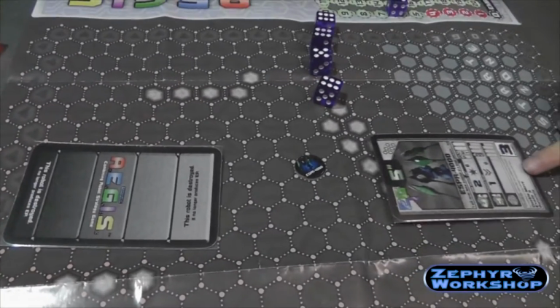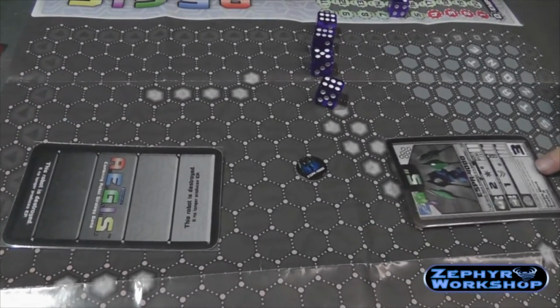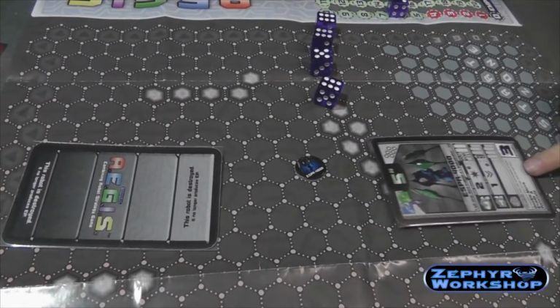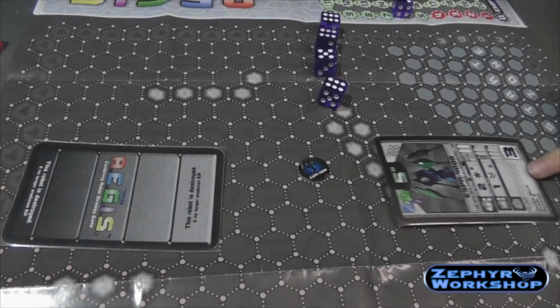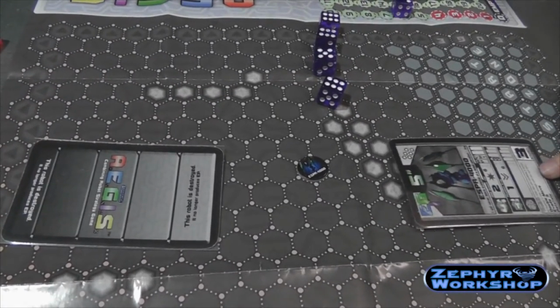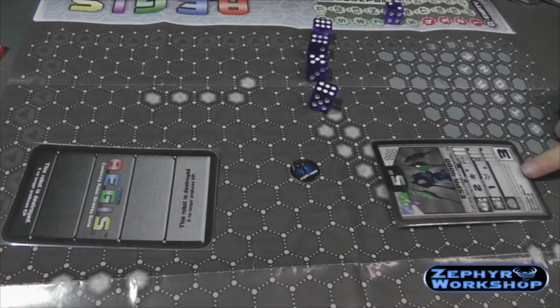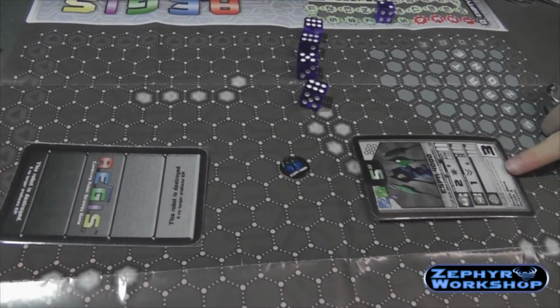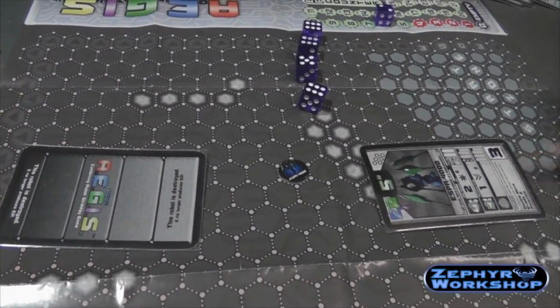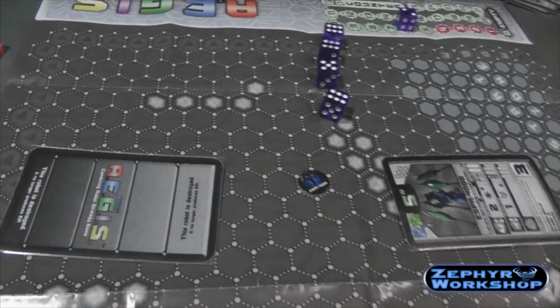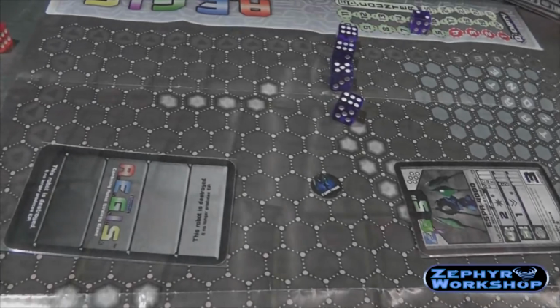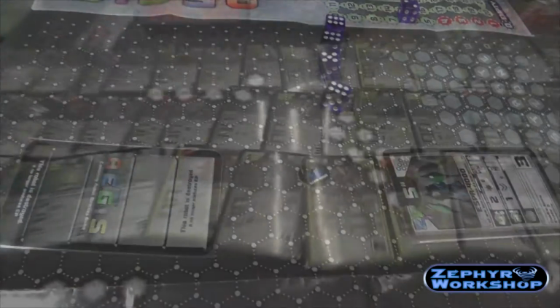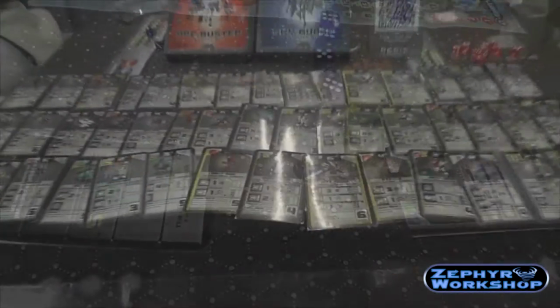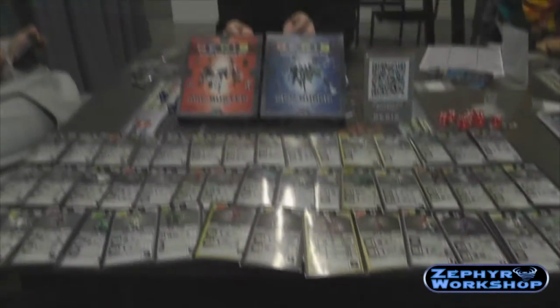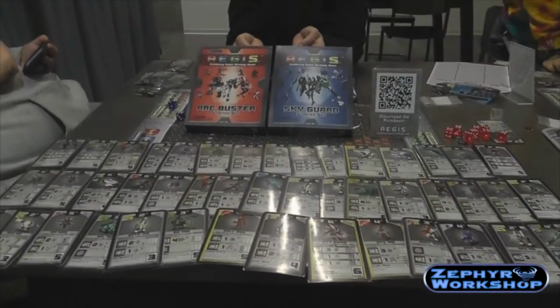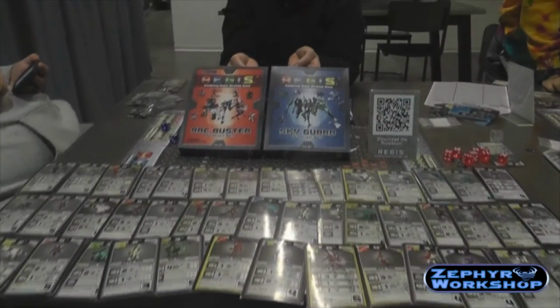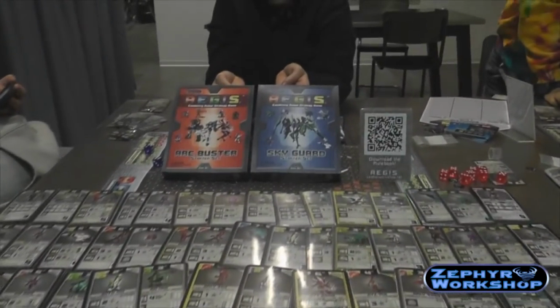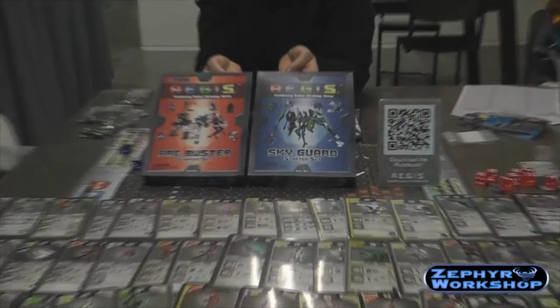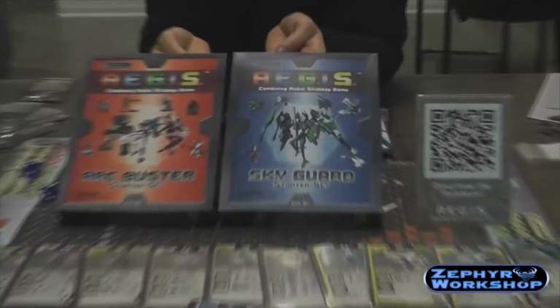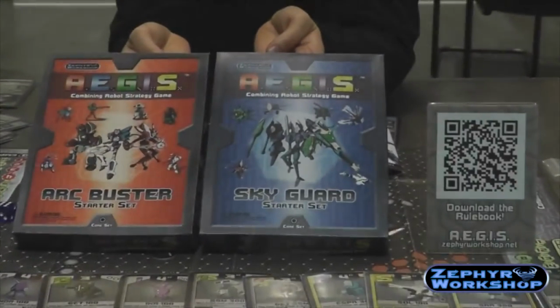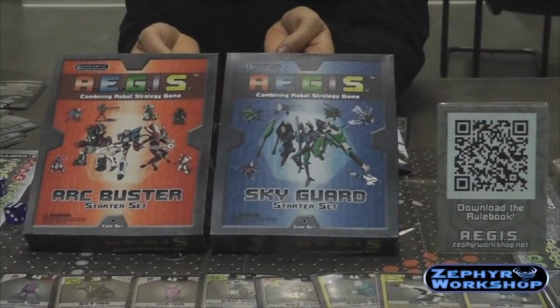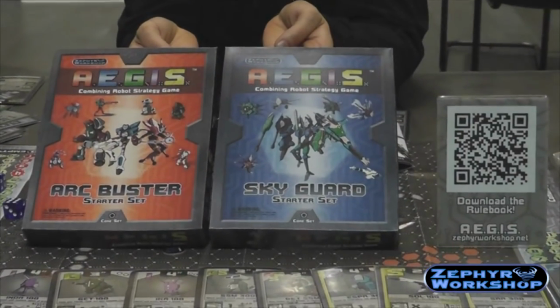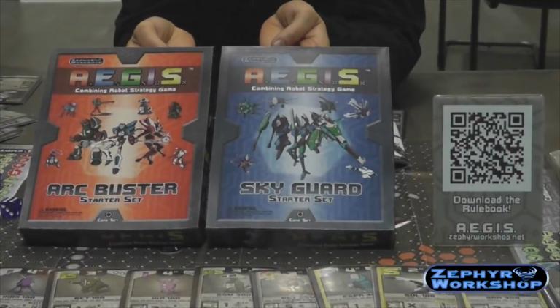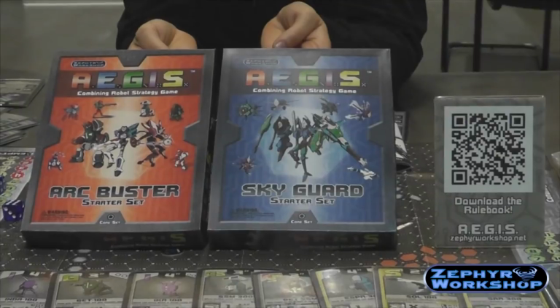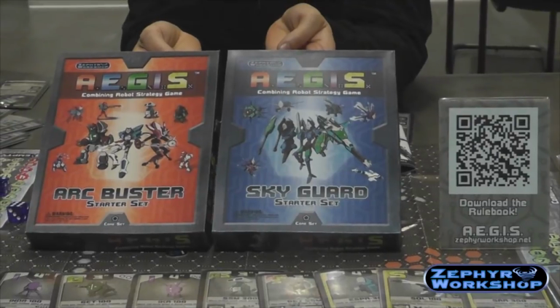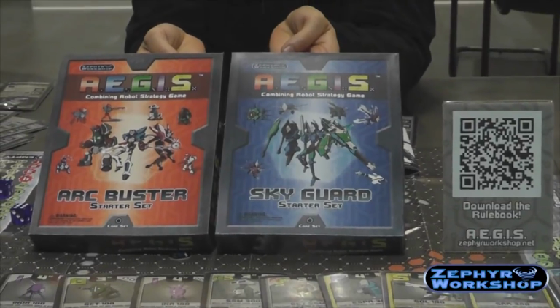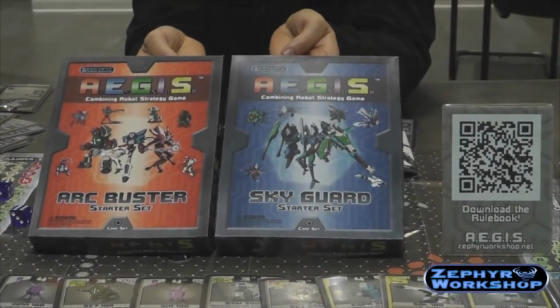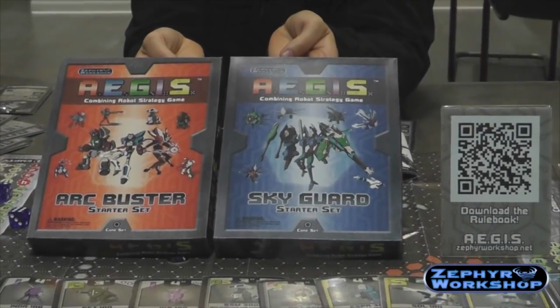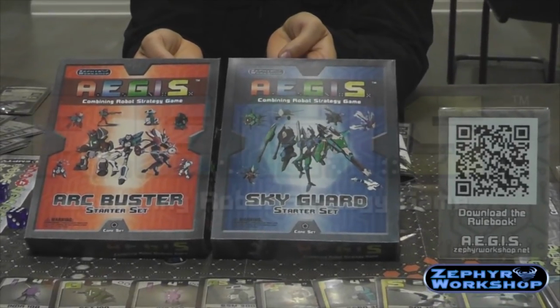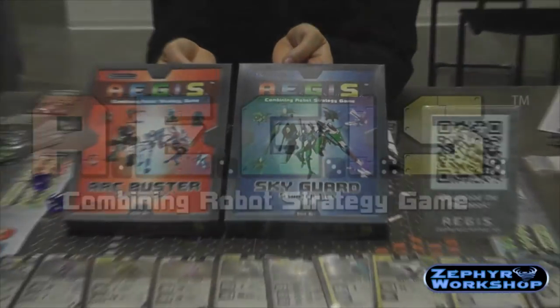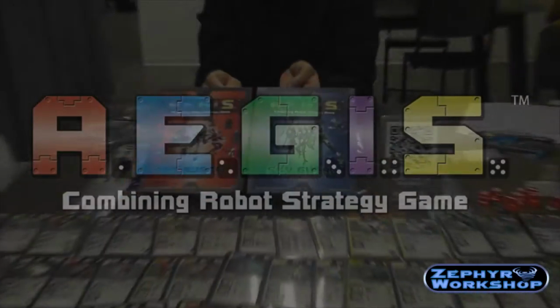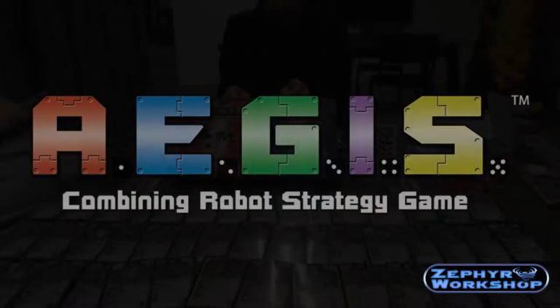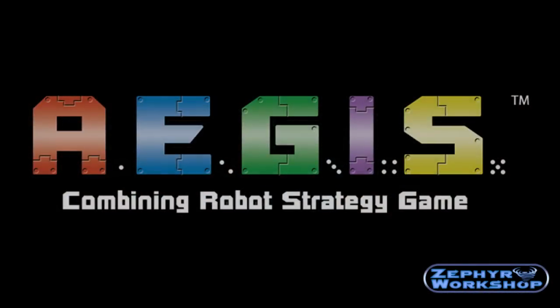Games of Aegis only go for about 20 minutes, so after you're done, you set up and play again. There are 60 playable robots in Aegis, and that makes for thousands of different team combinations, so you can play it again and again.